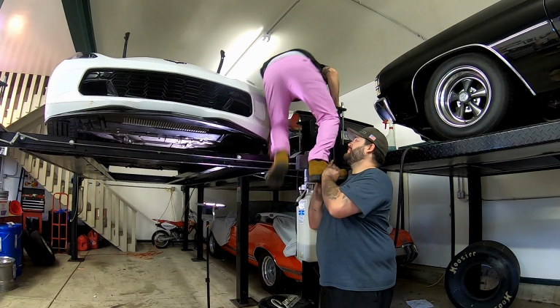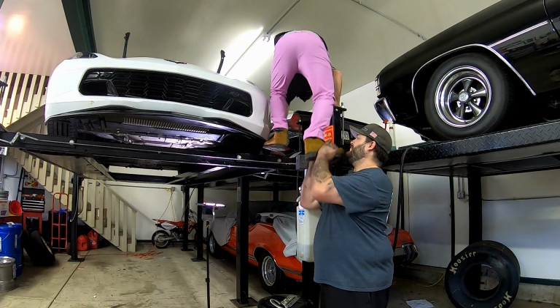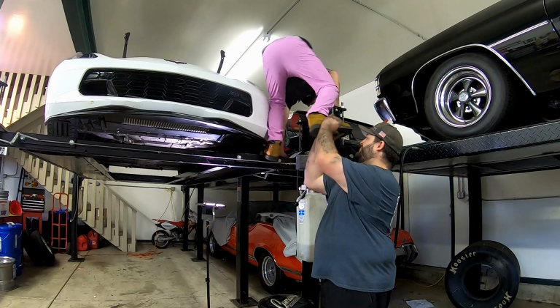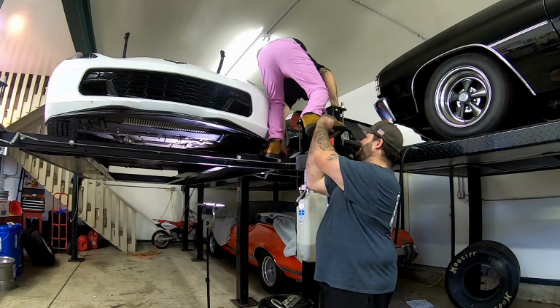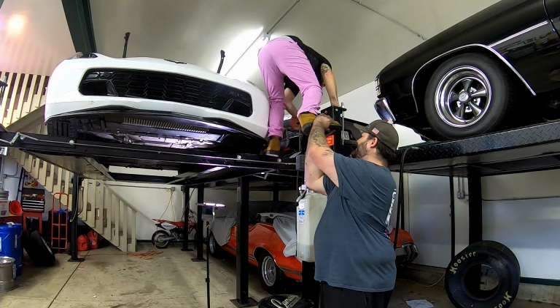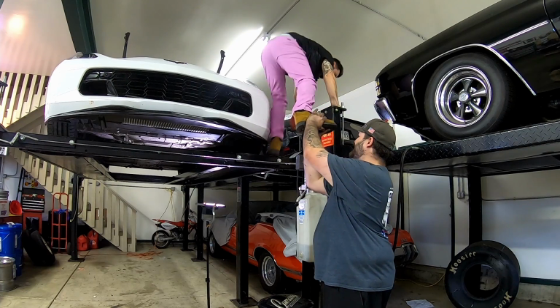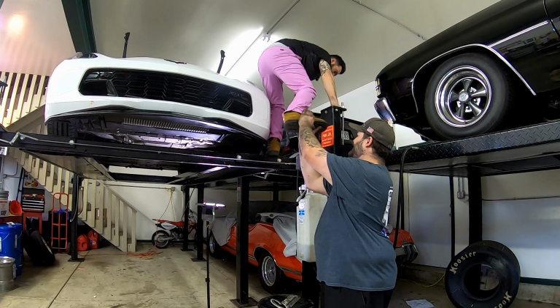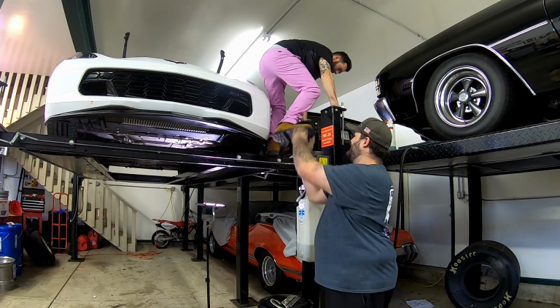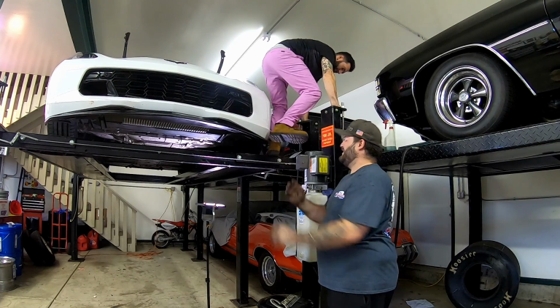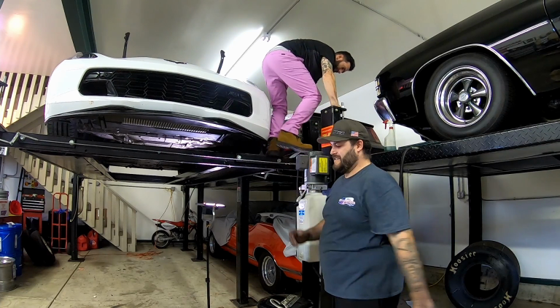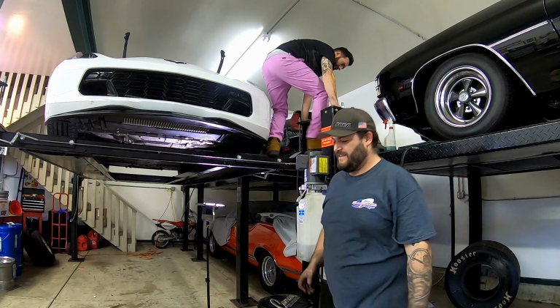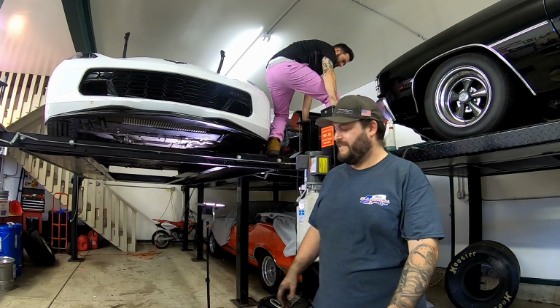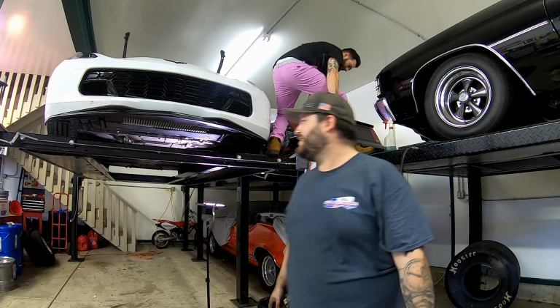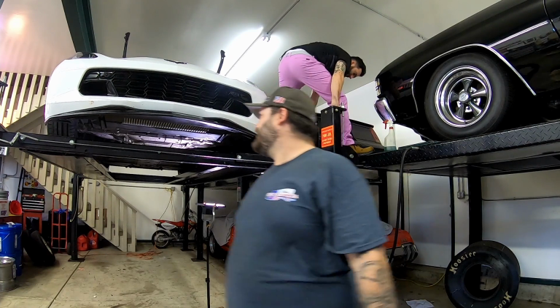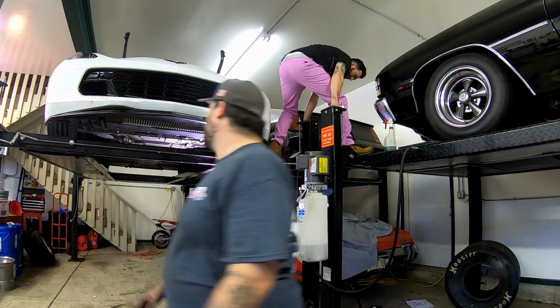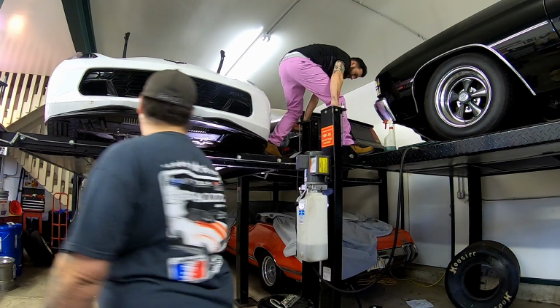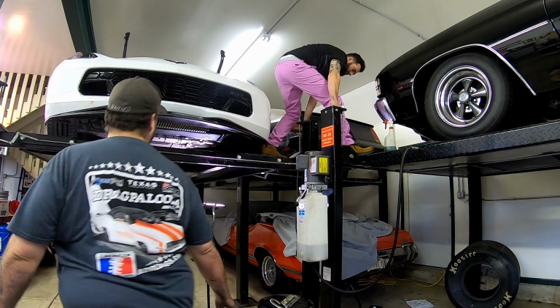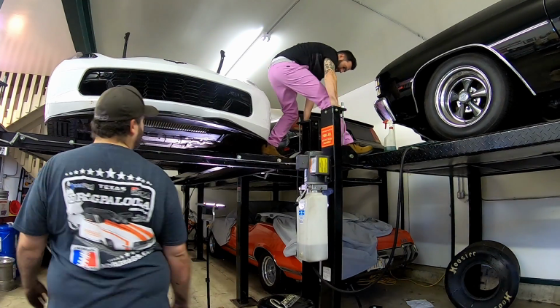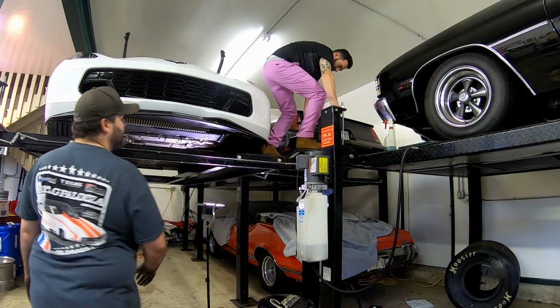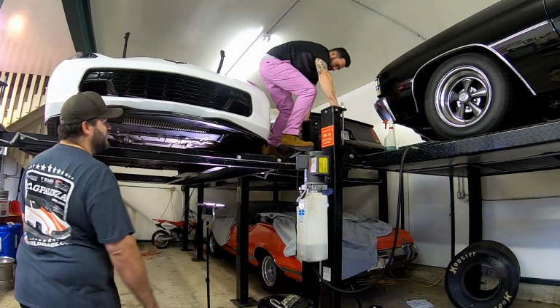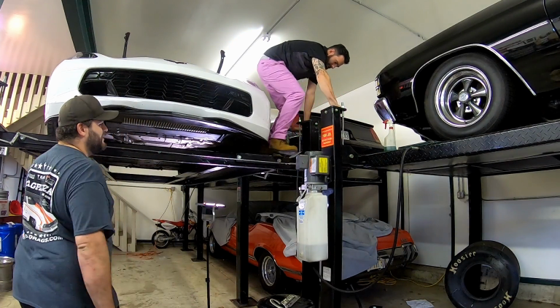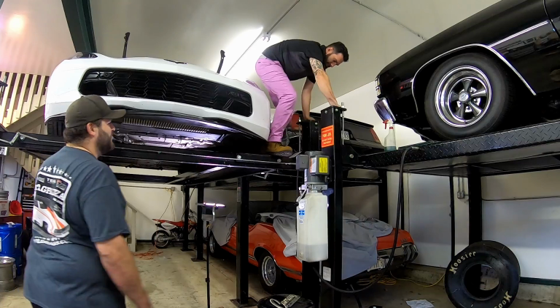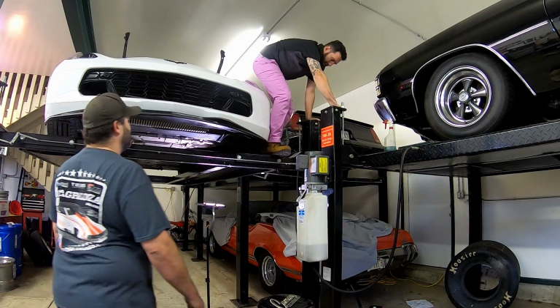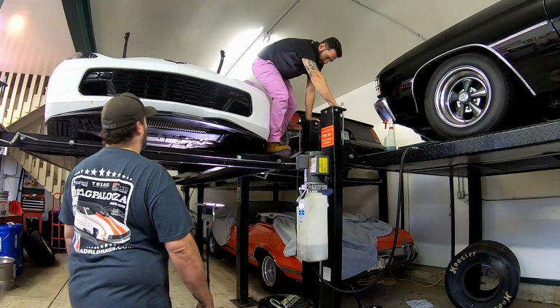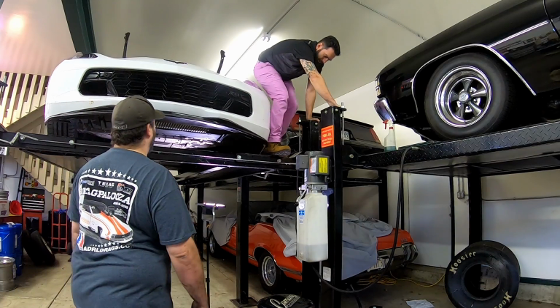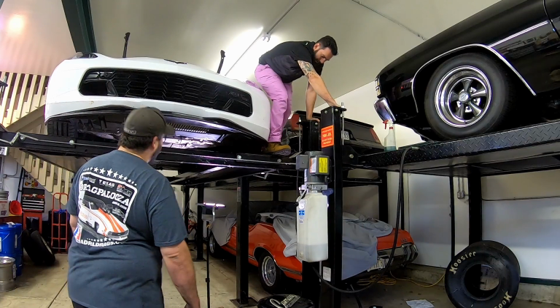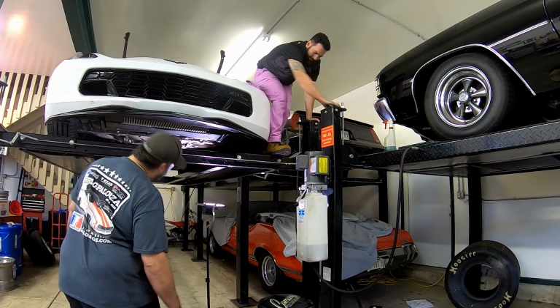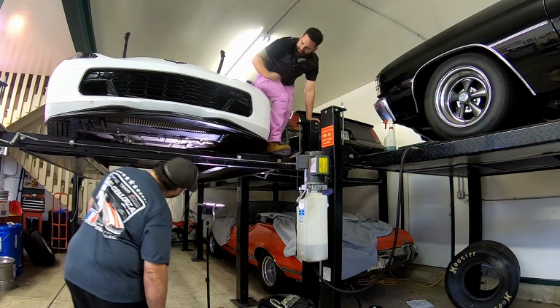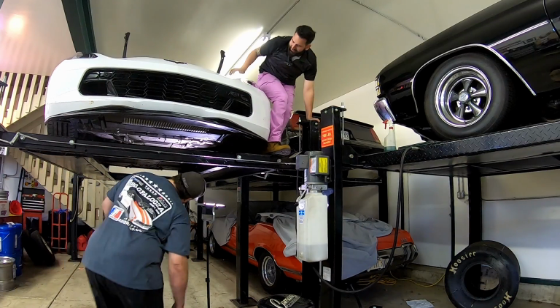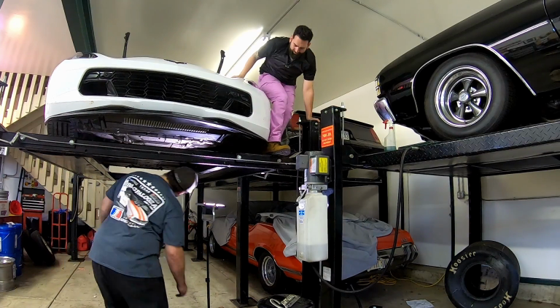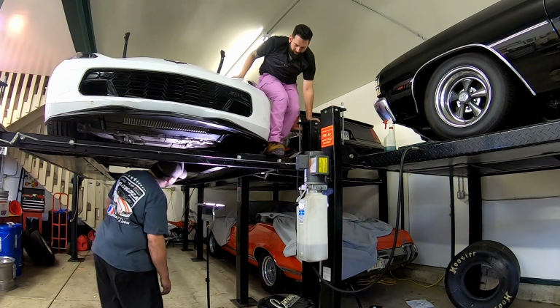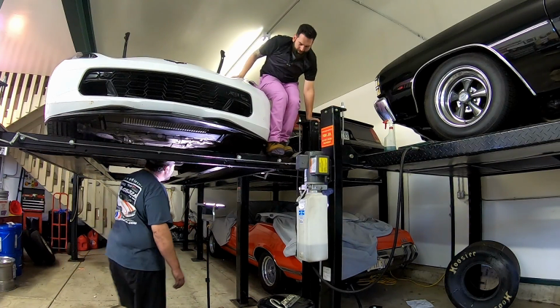Oh, come on. If there's a will, there's a way. And it's never the right way.